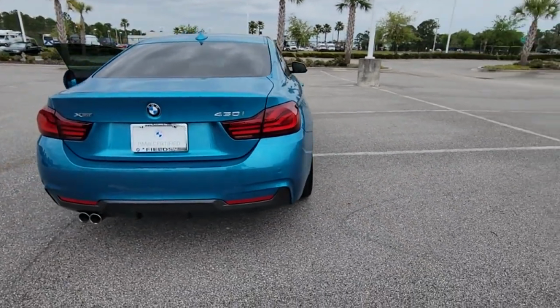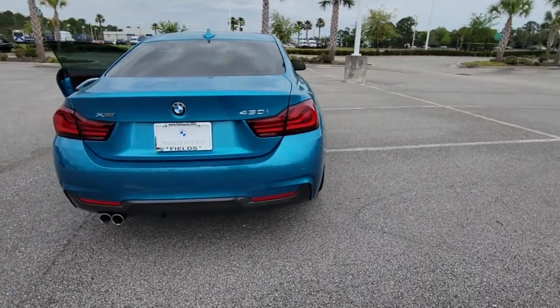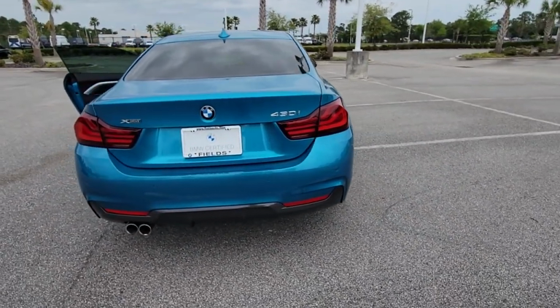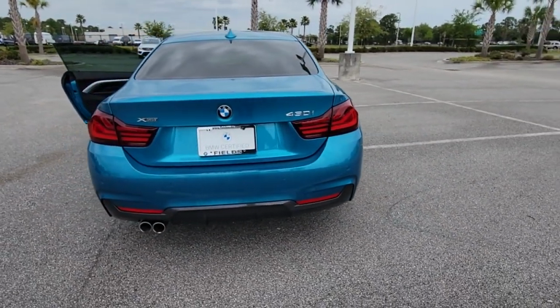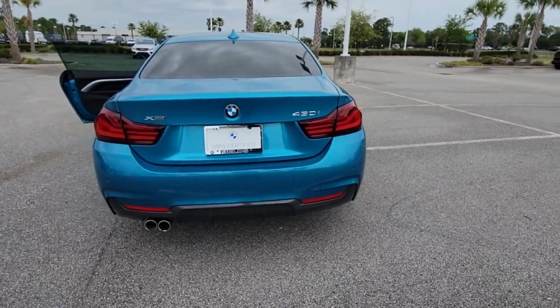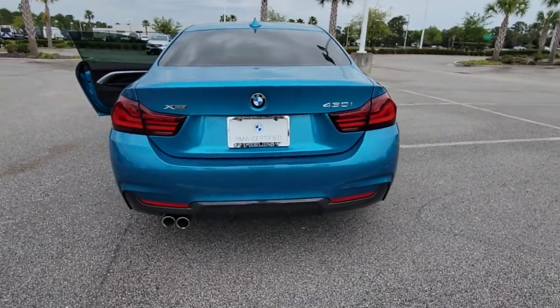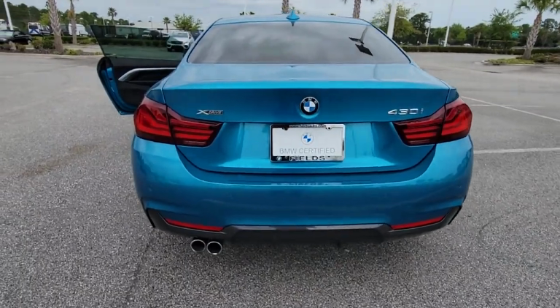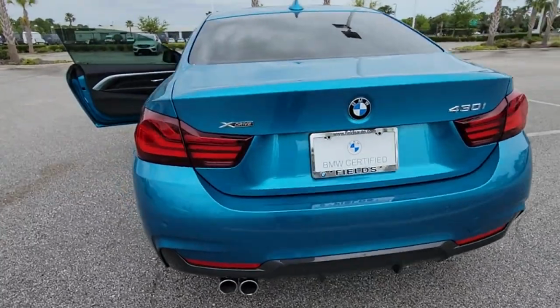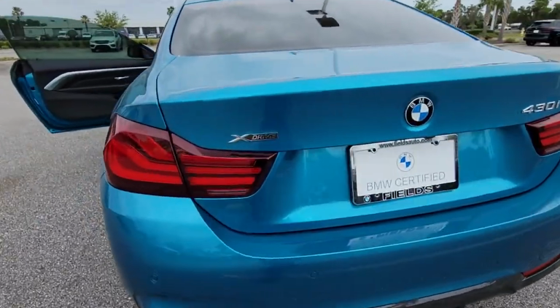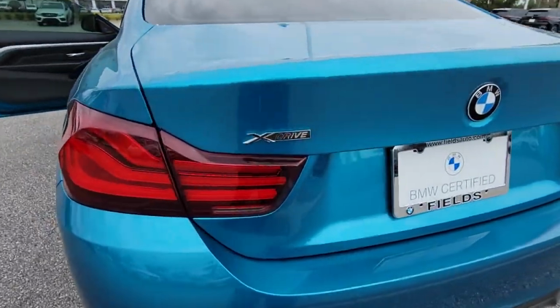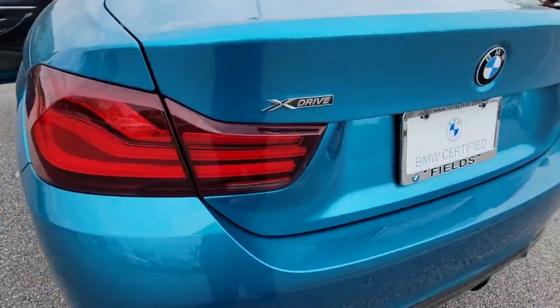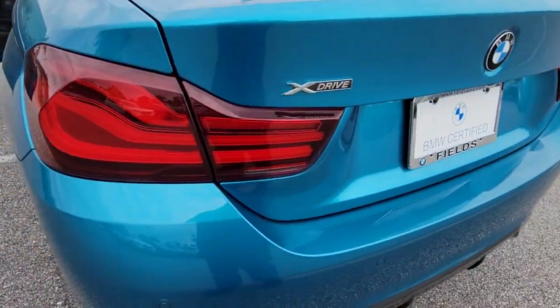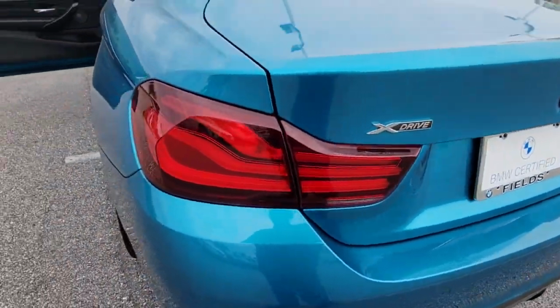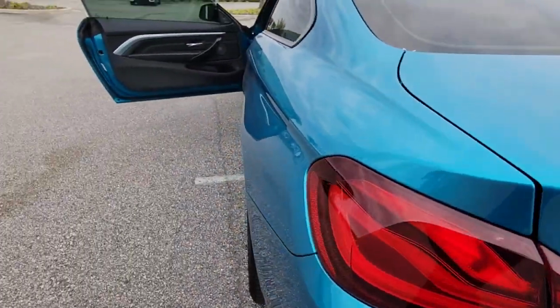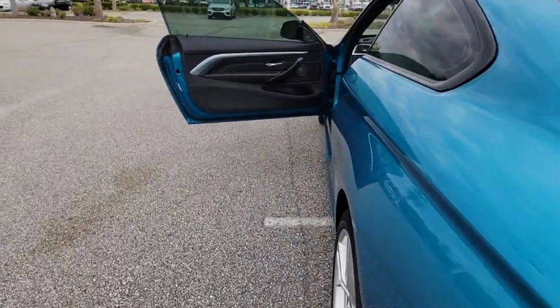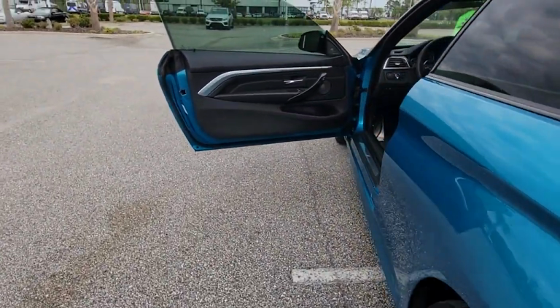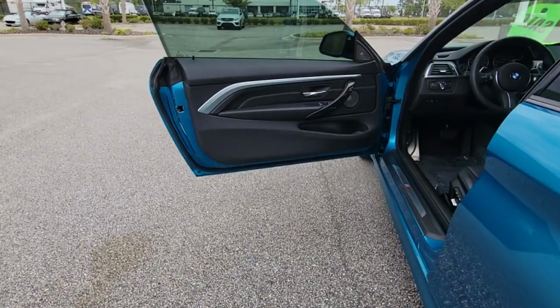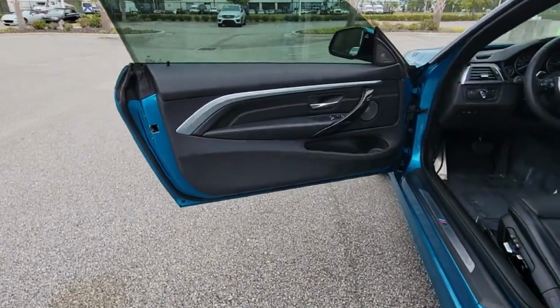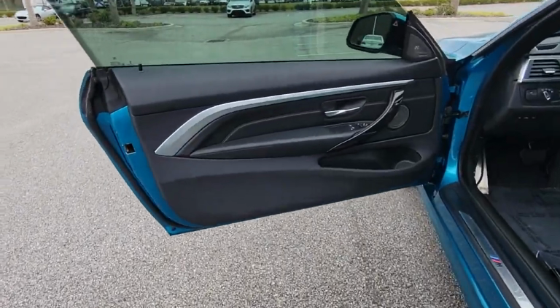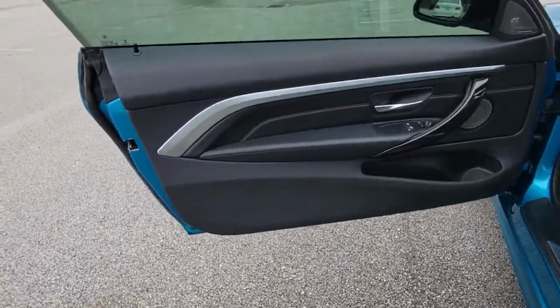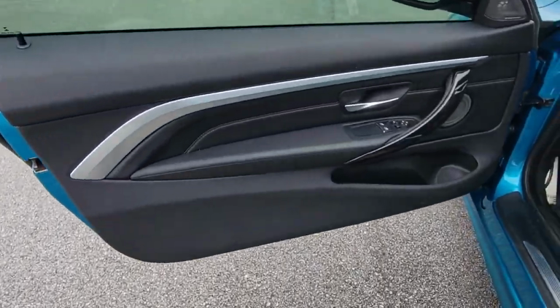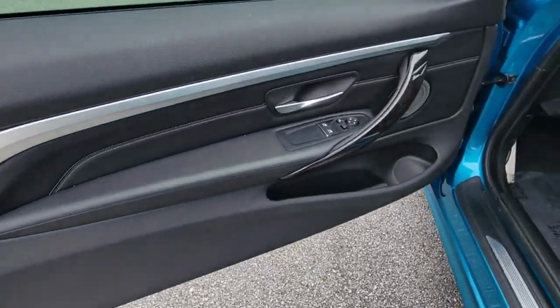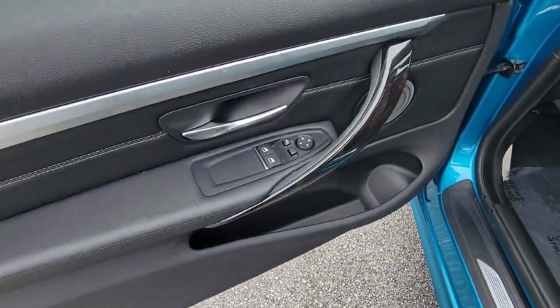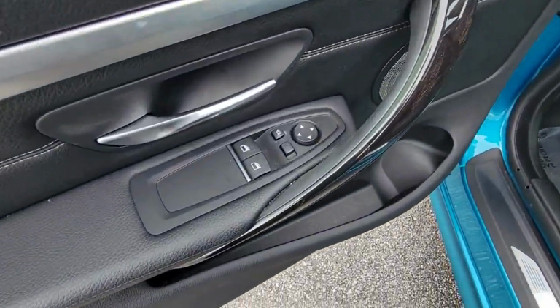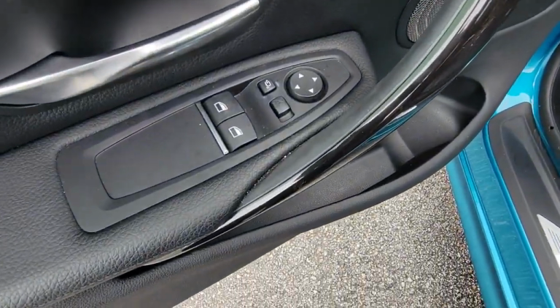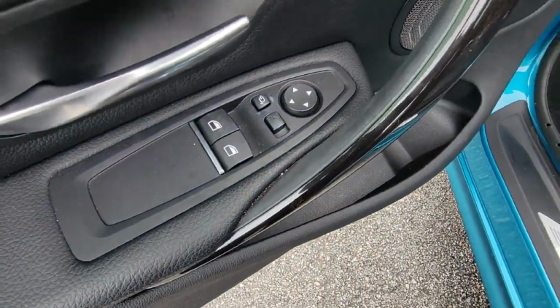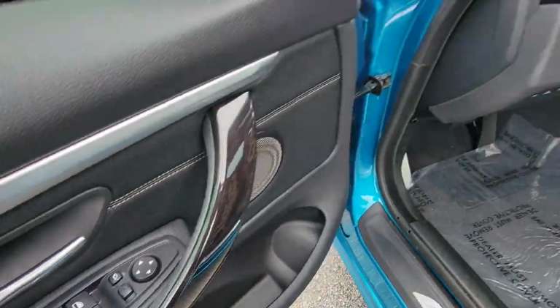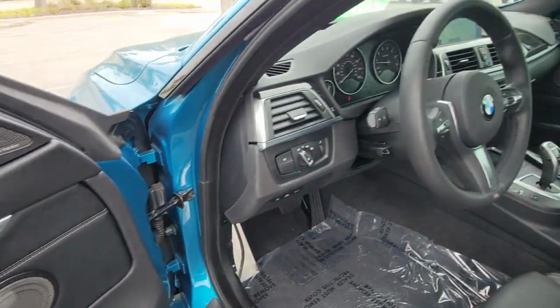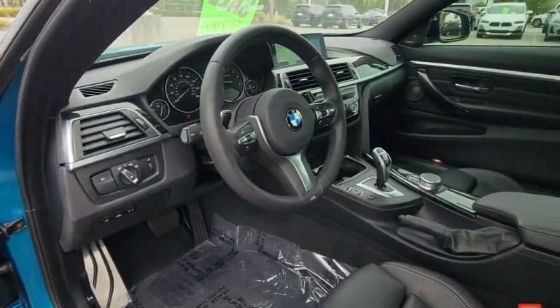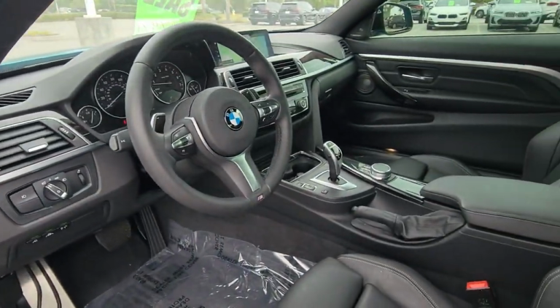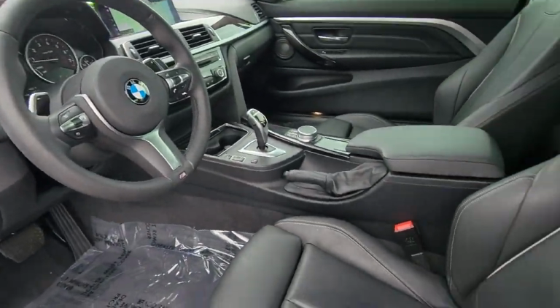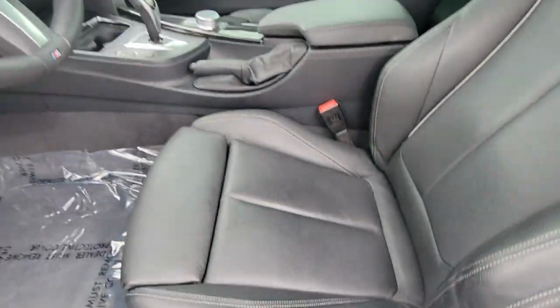The following are some of this vehicle's highlighted options: lane departure warning, navigation system, all-wheel drive, keyless entry, sun moonroof, backup camera, fog lamps, power passenger seat, keyless start, and heated mirrors.